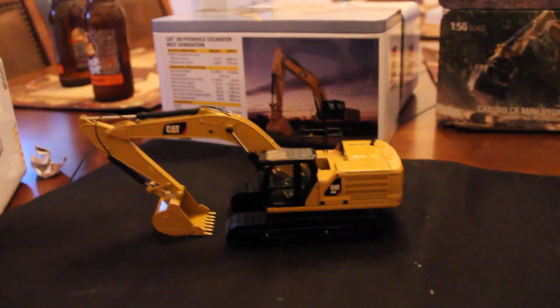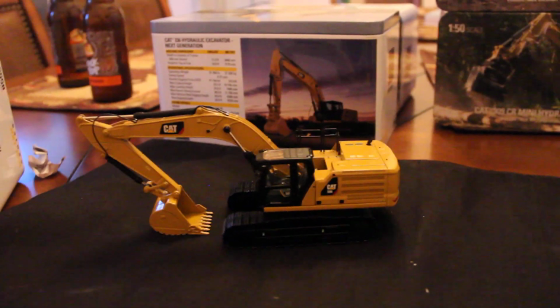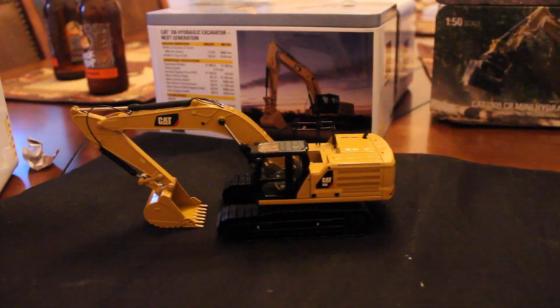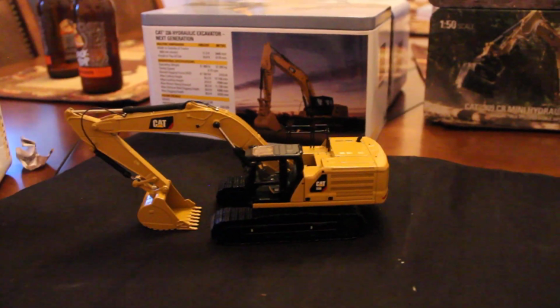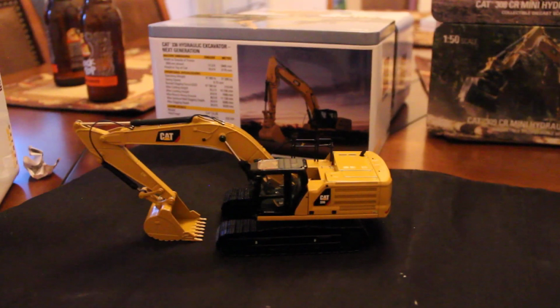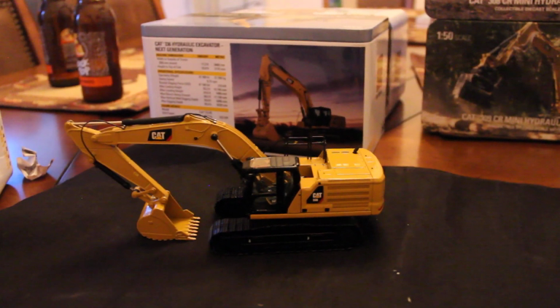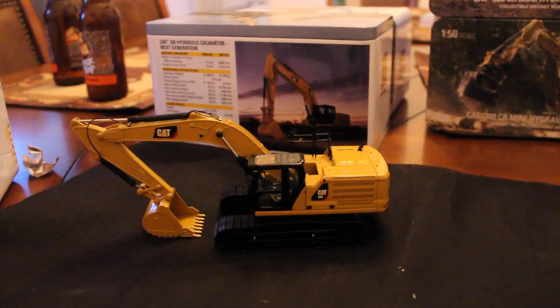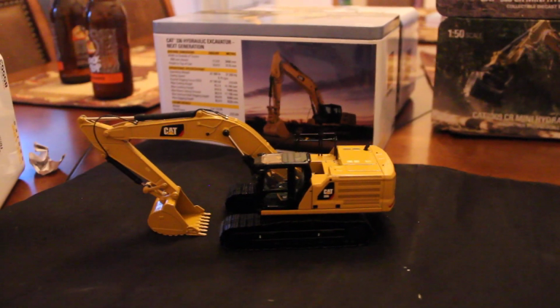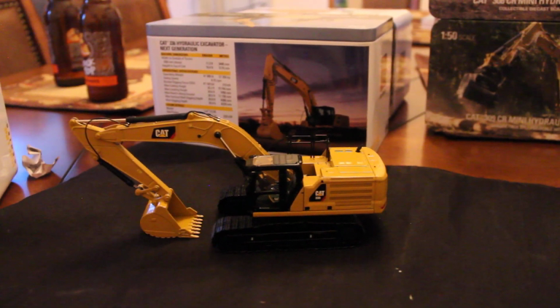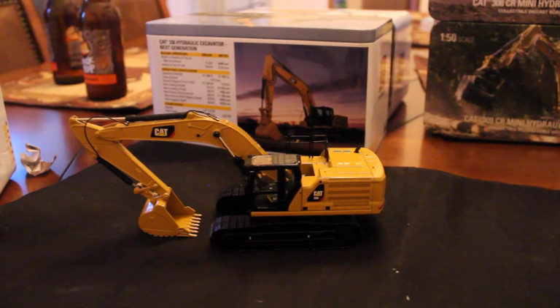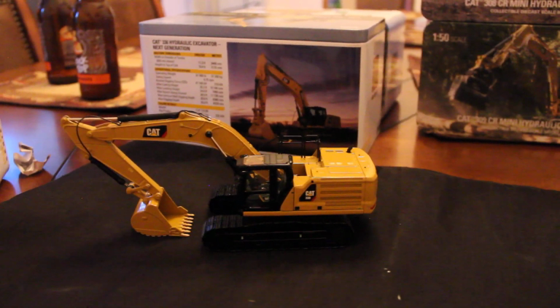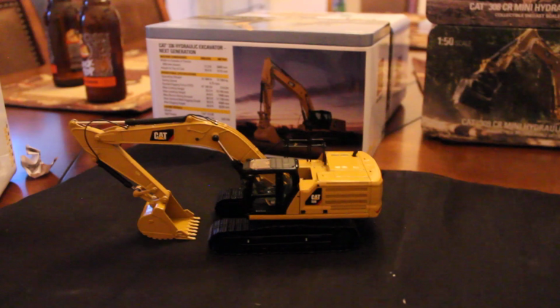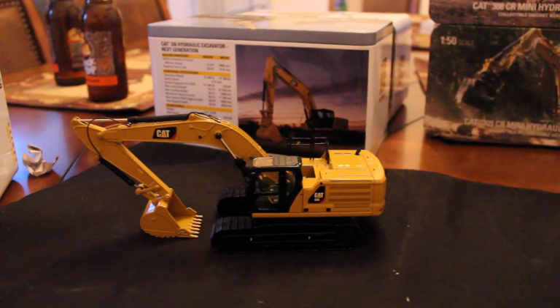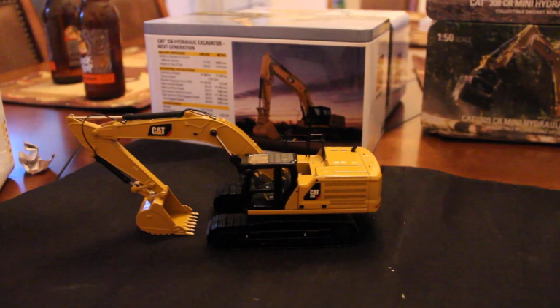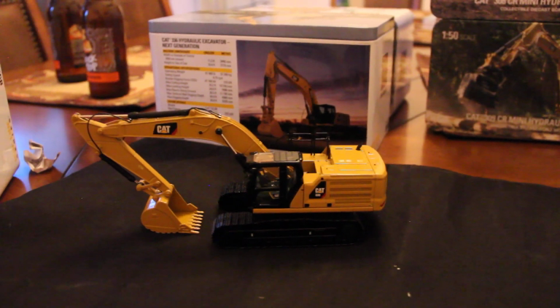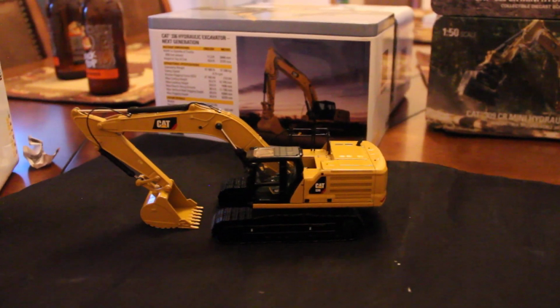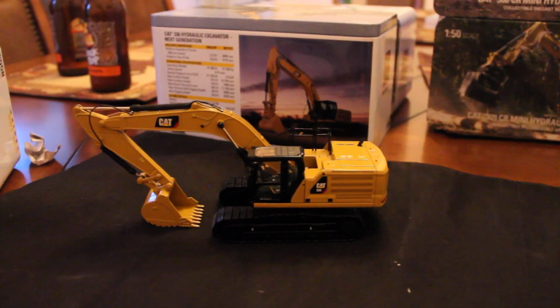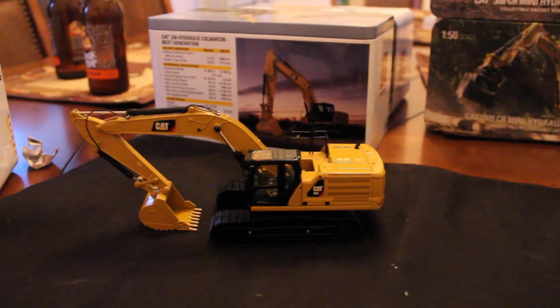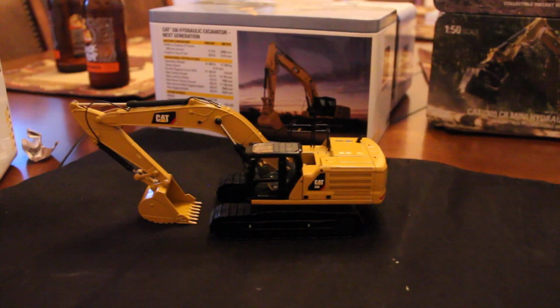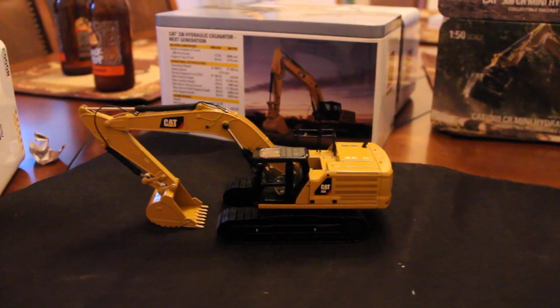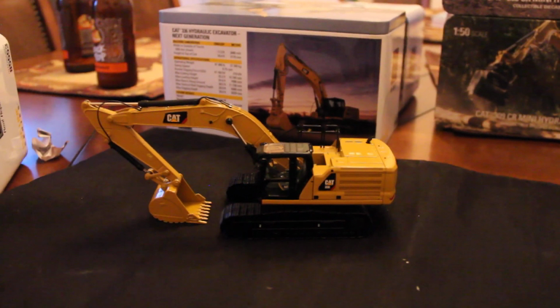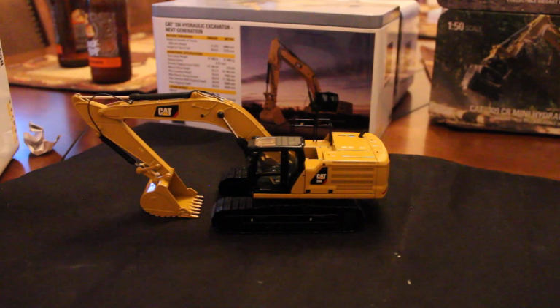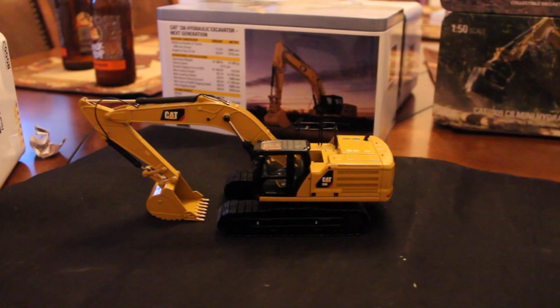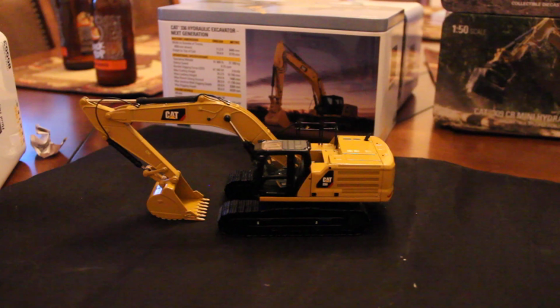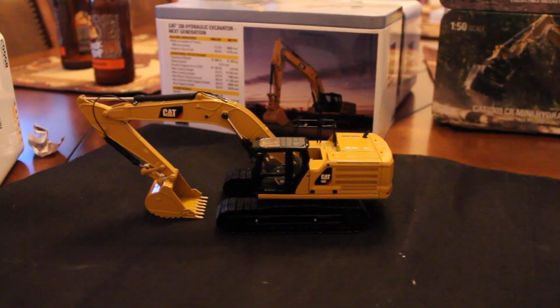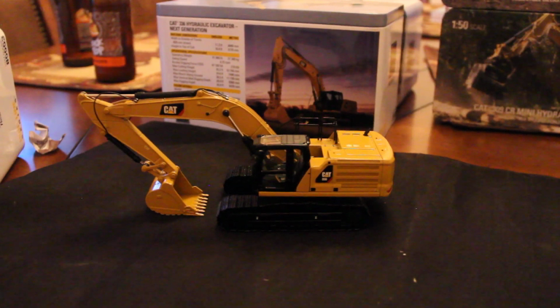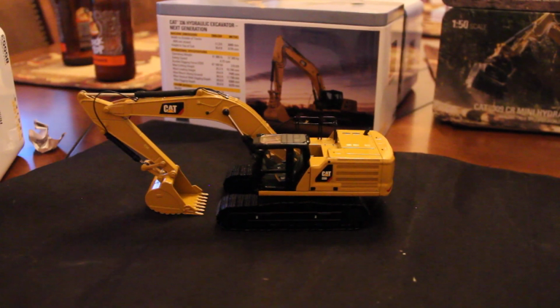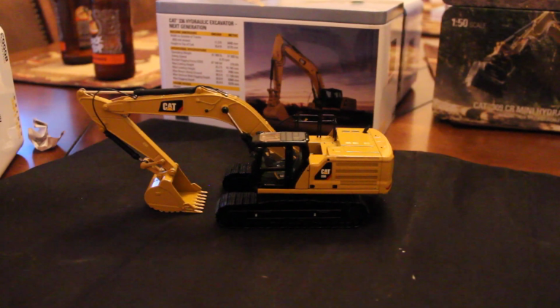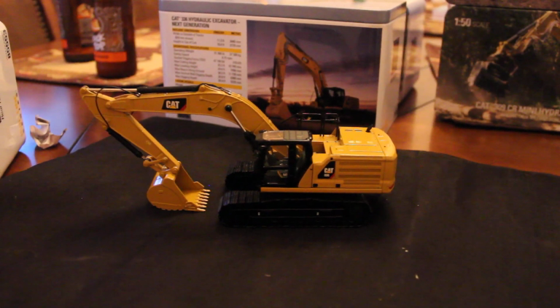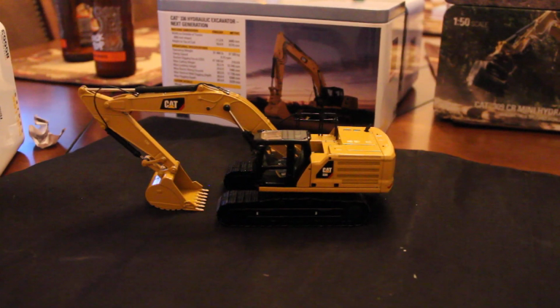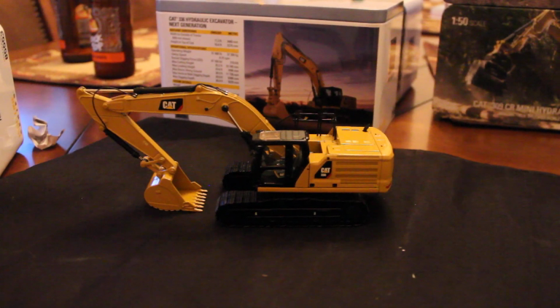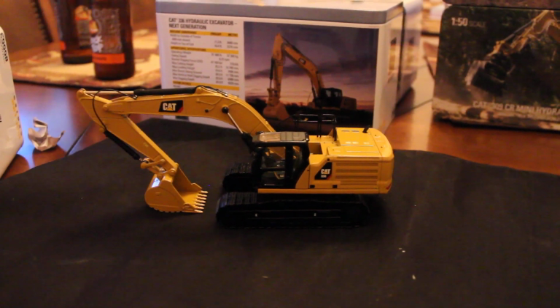Alright, hey everybody. This will be a review of the Diecast Masters 336. This is a new release for 2019, and I will be getting into the review of this.